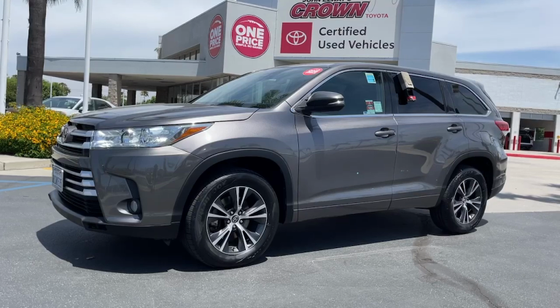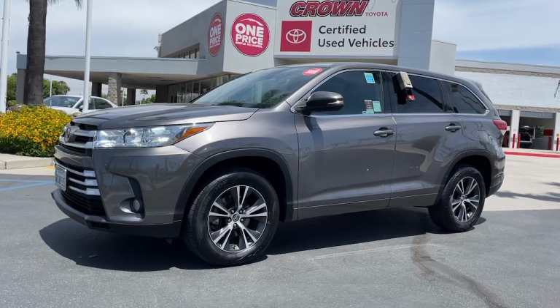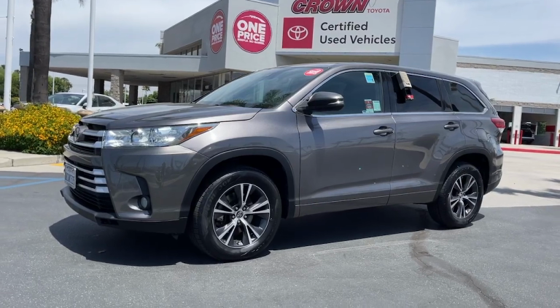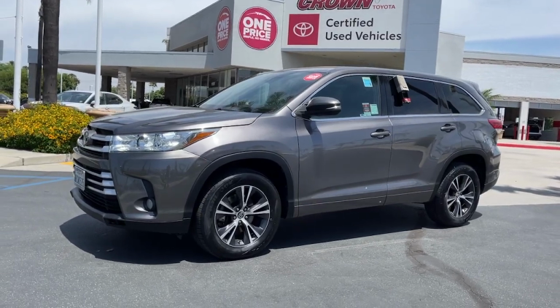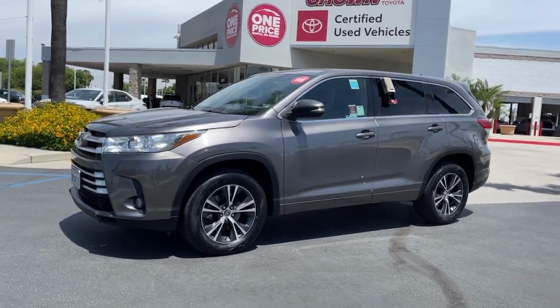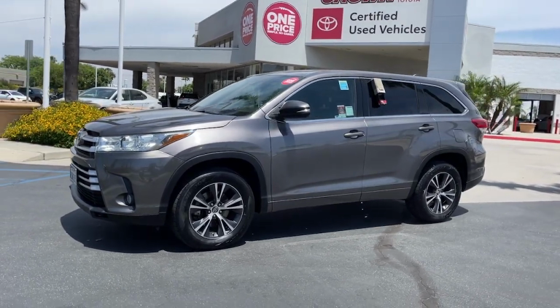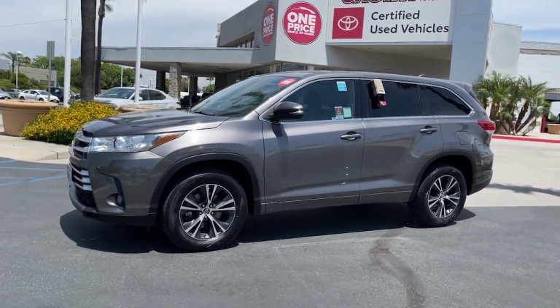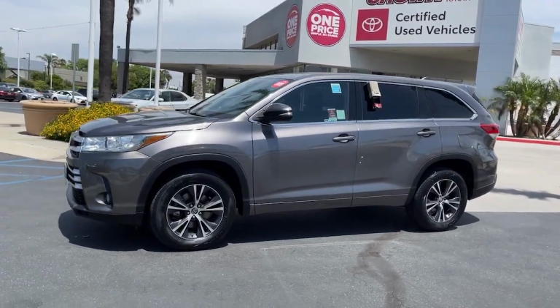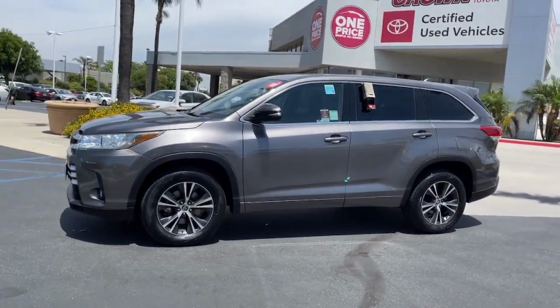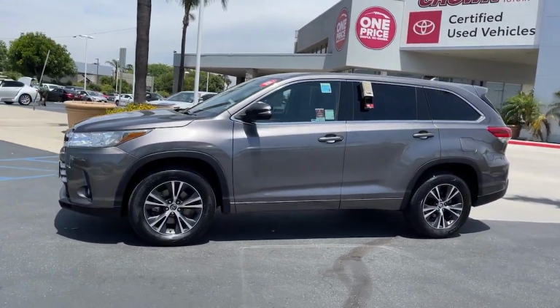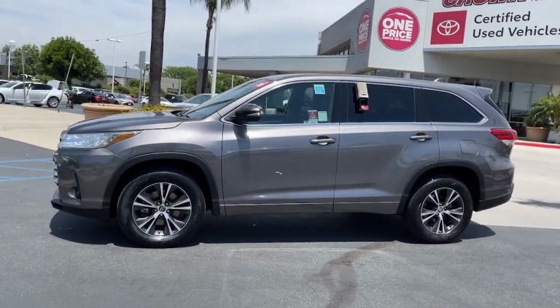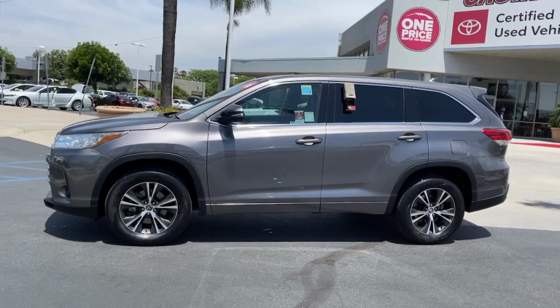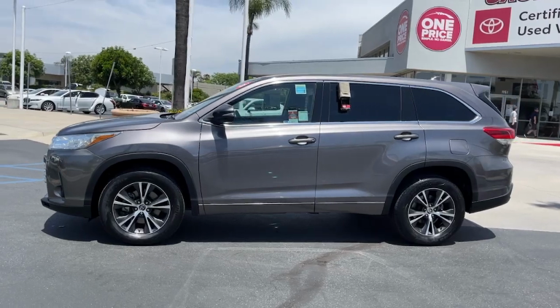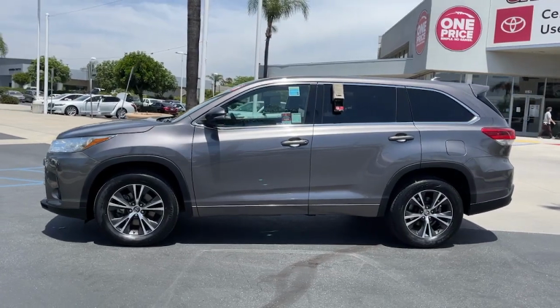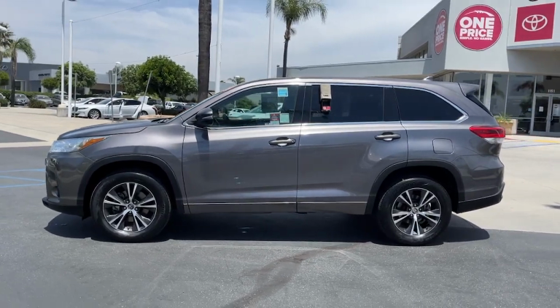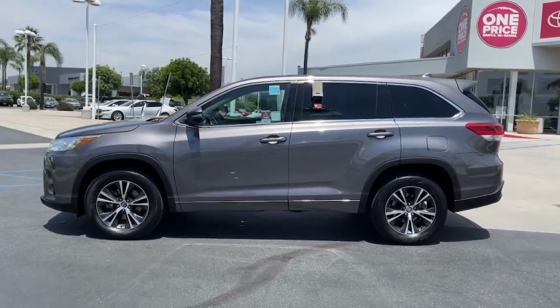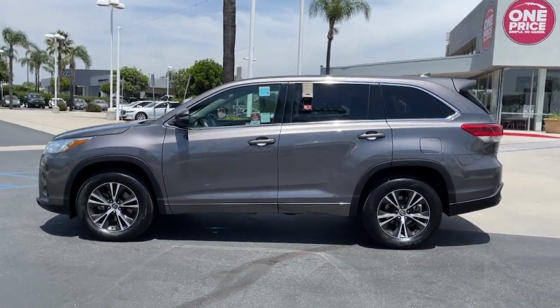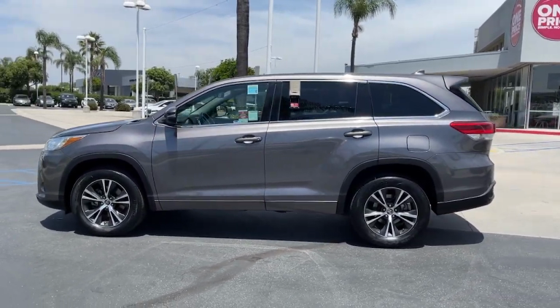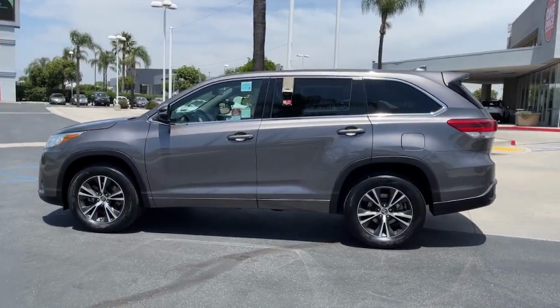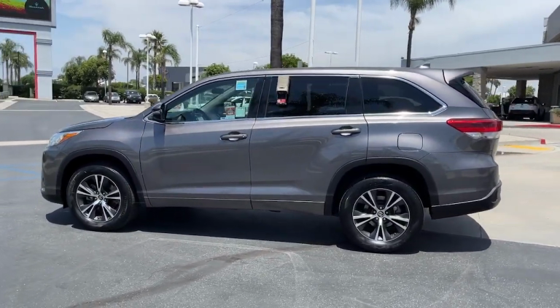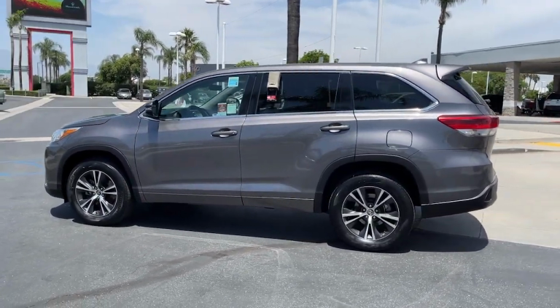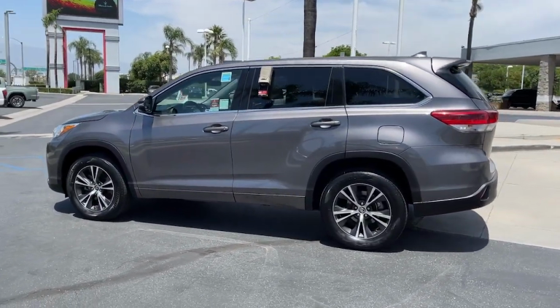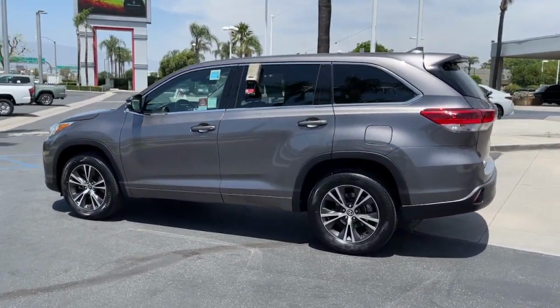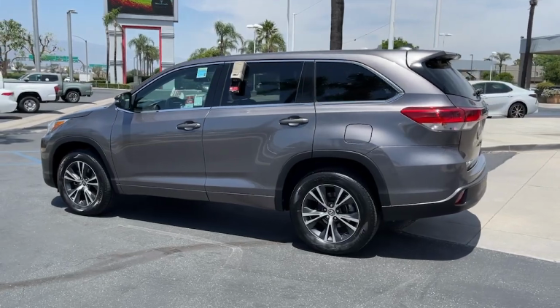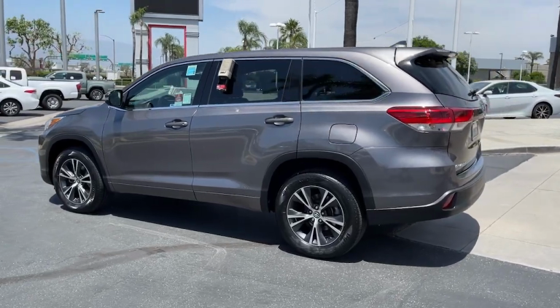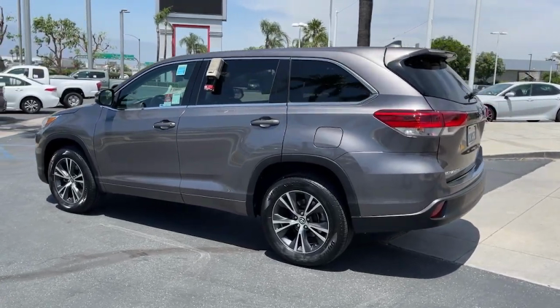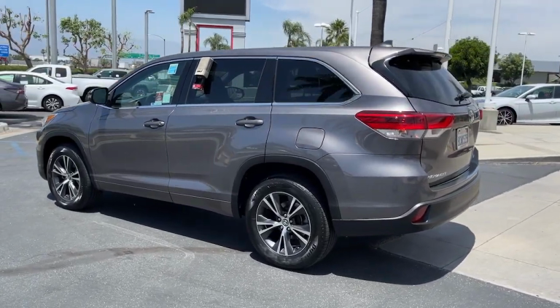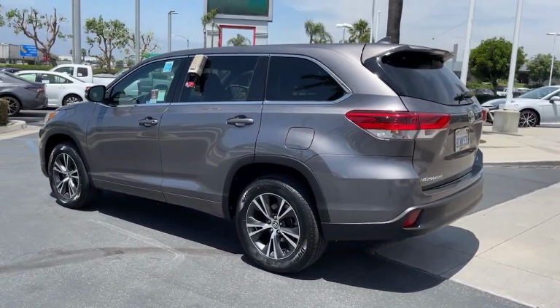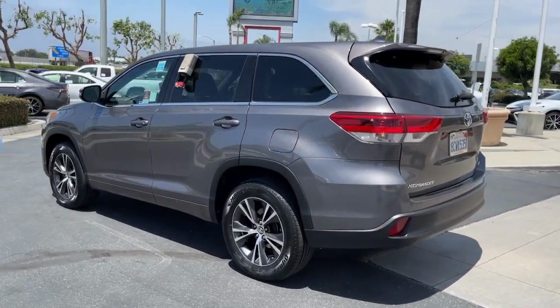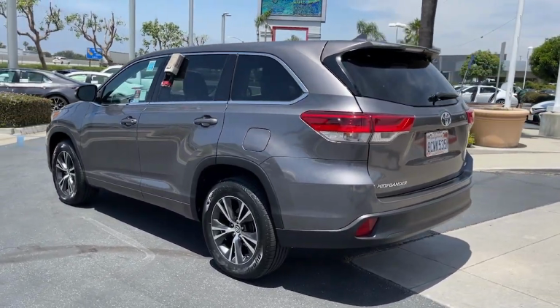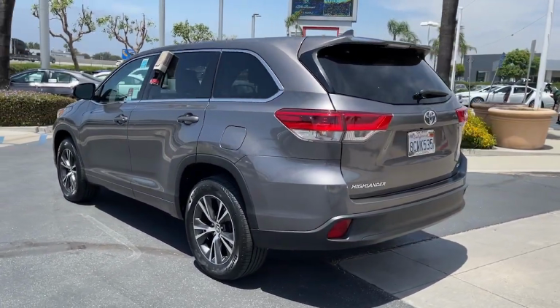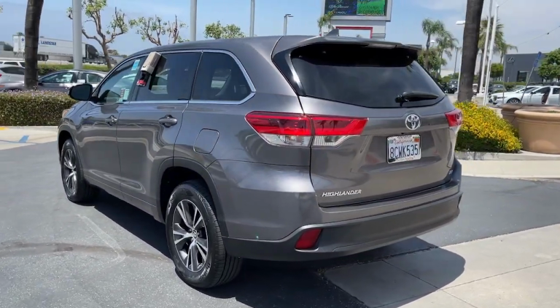Picture yourself in the 2018 Toyota Highlander. With less than 80,000 miles on the odometer, this vehicle provides excellent value. From daily drives to epic road trips, this Highlander has you covered.